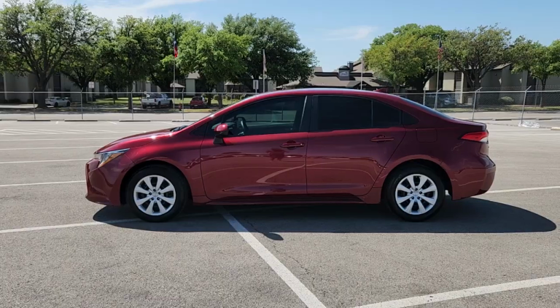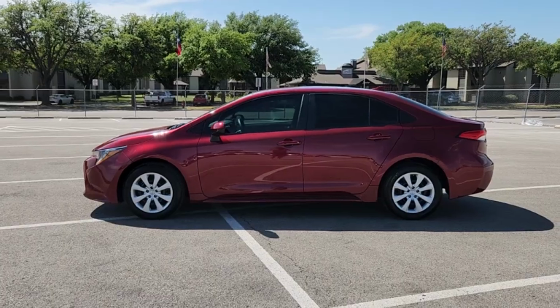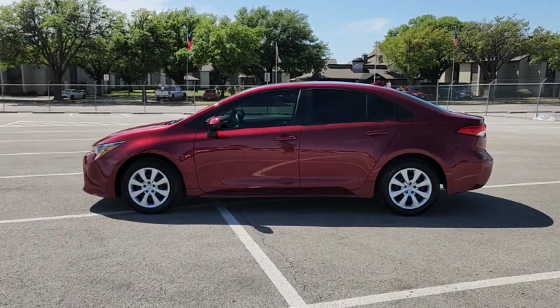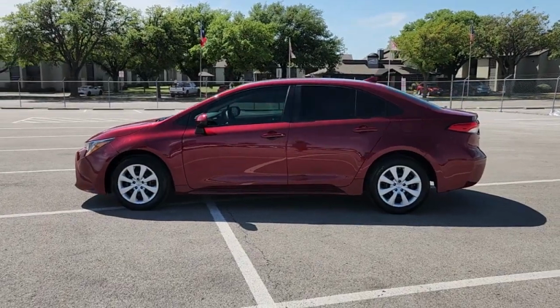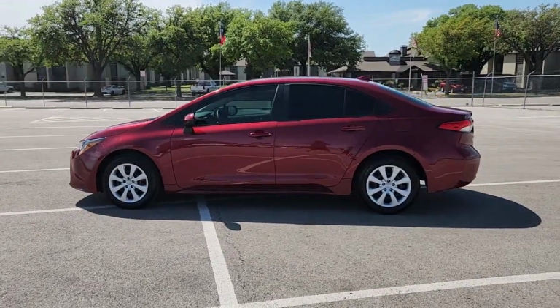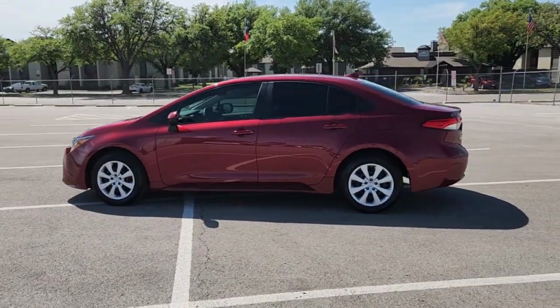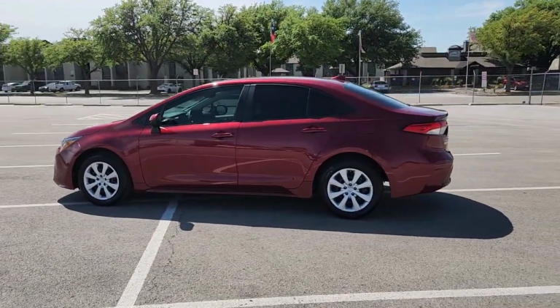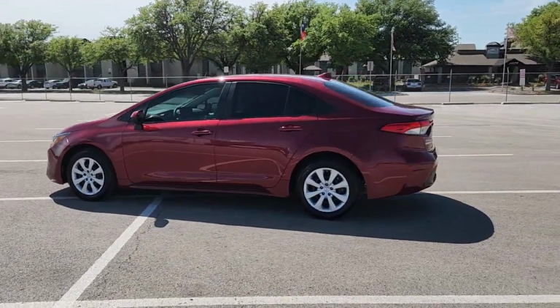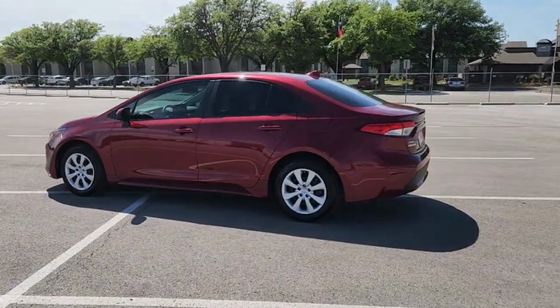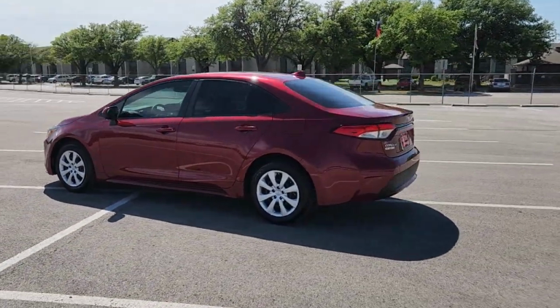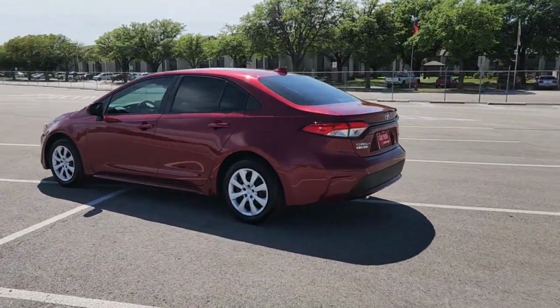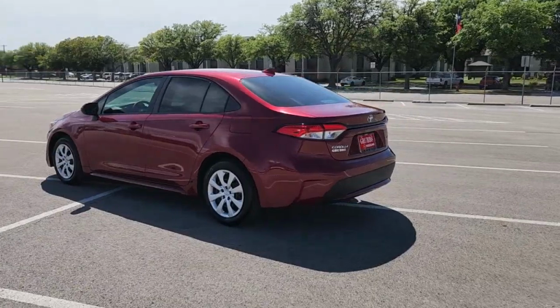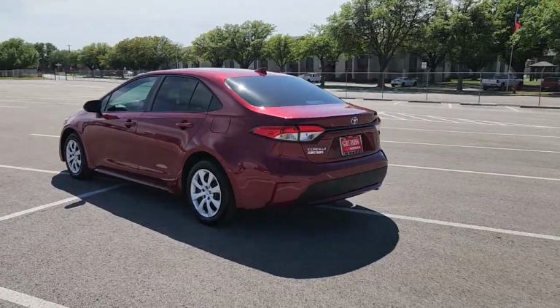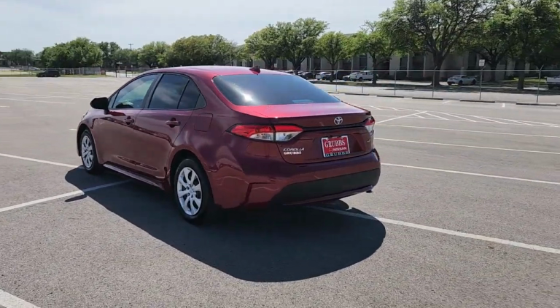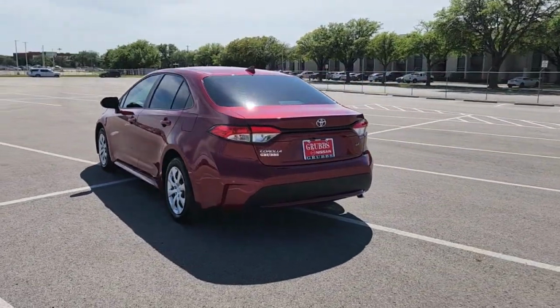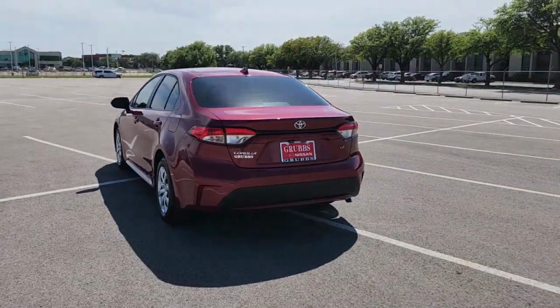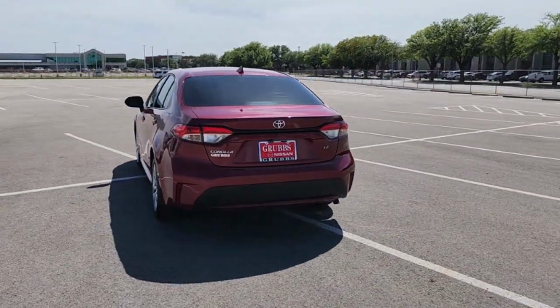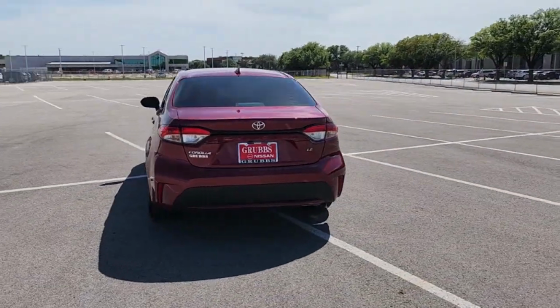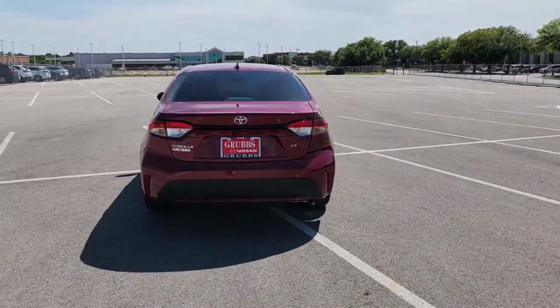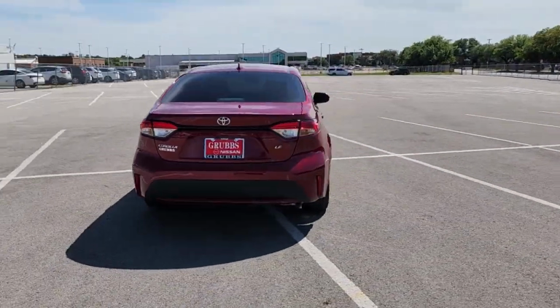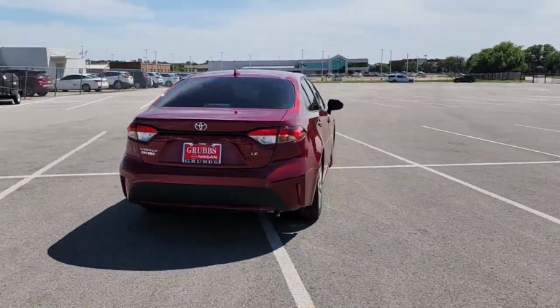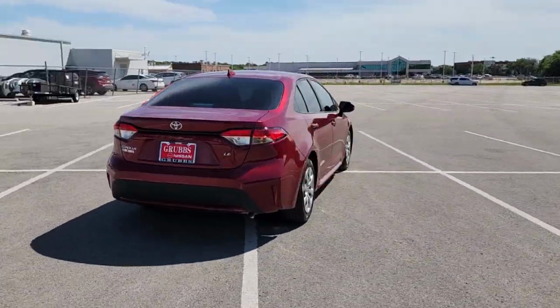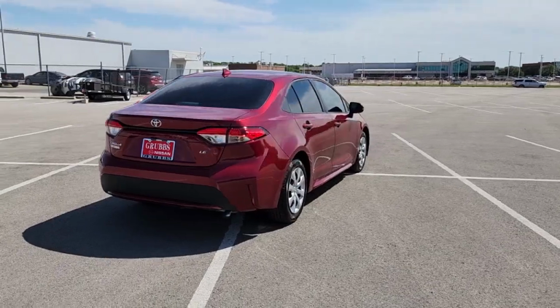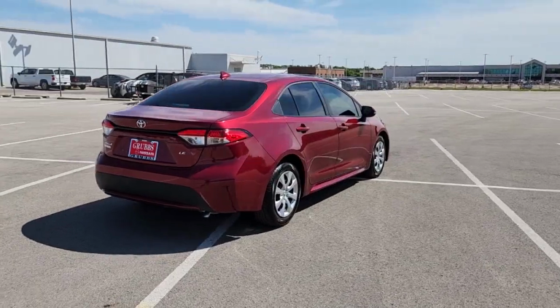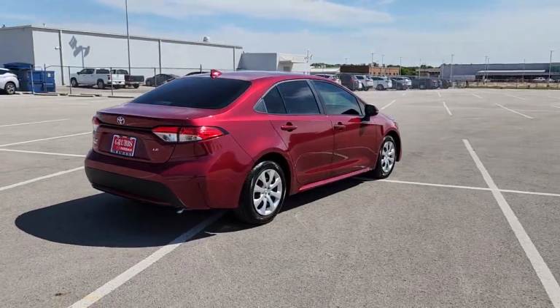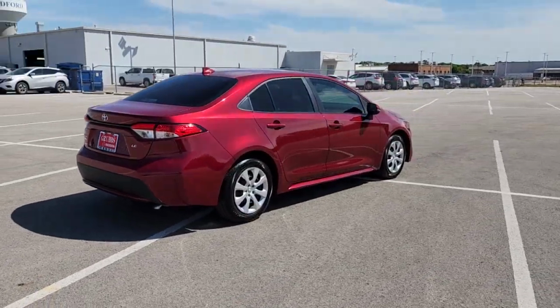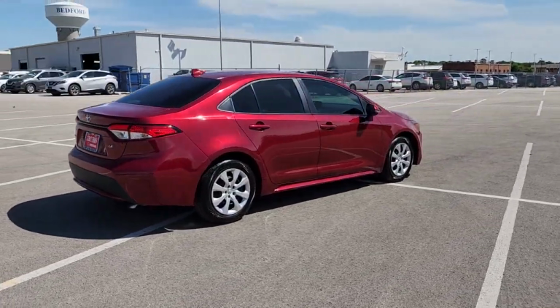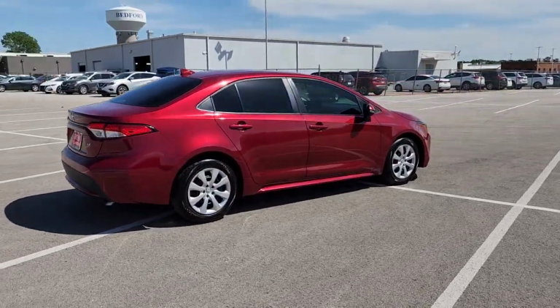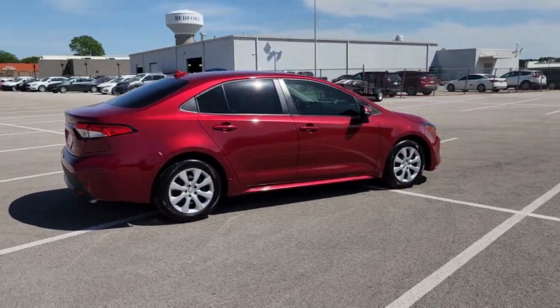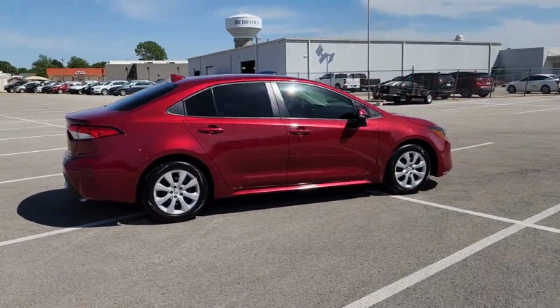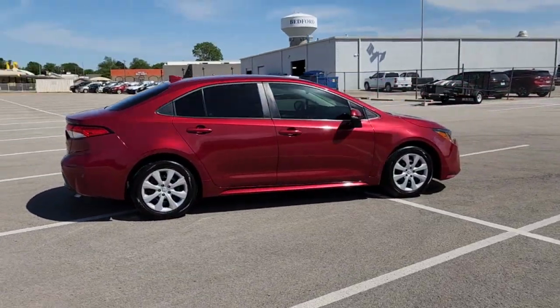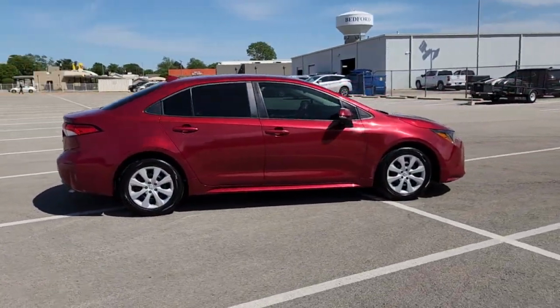You will love the features of this 2022 Toyota Corolla. With less than 10,000 miles on the odometer, this vehicle stands out from the rest. Make your daily drive efficient and stylish in this well-equipped, affordable Corolla.